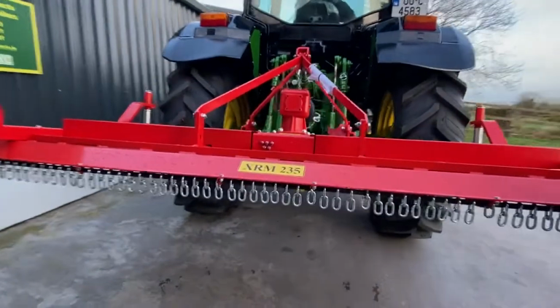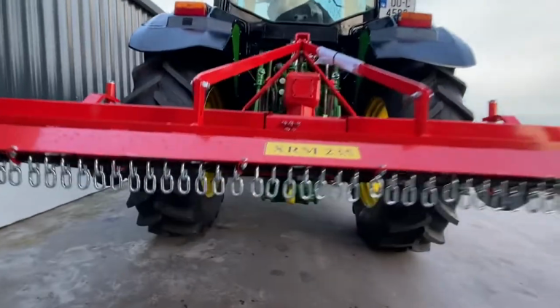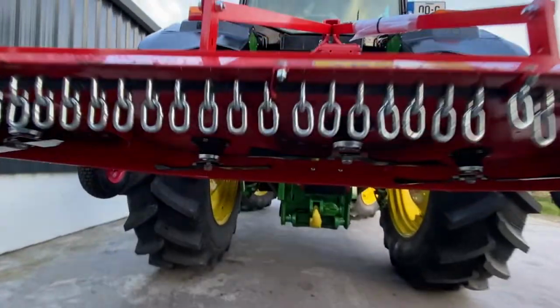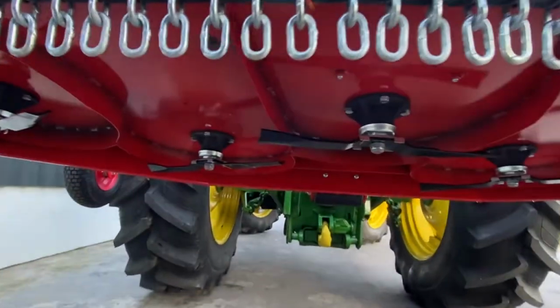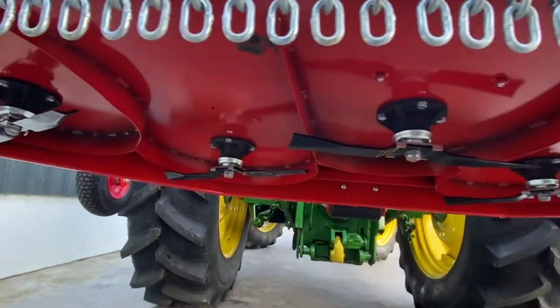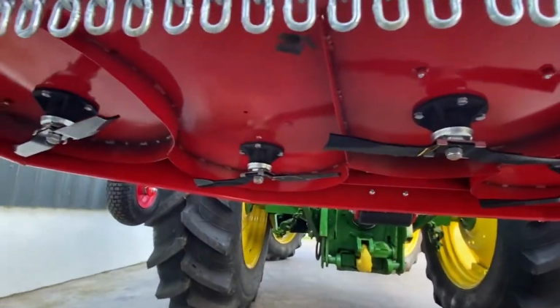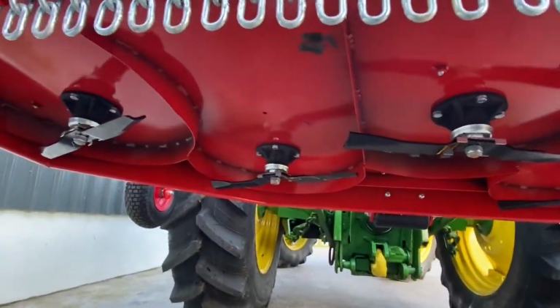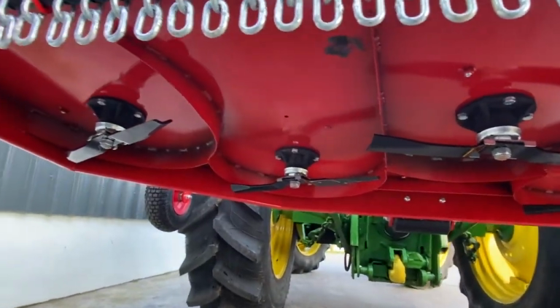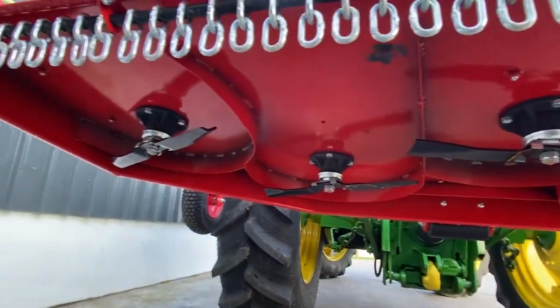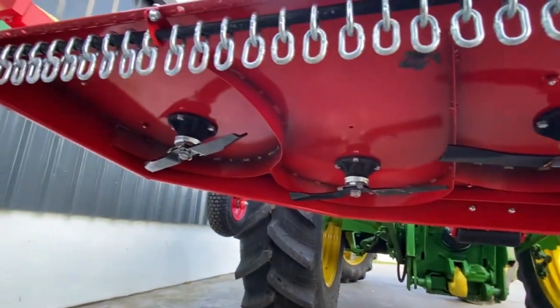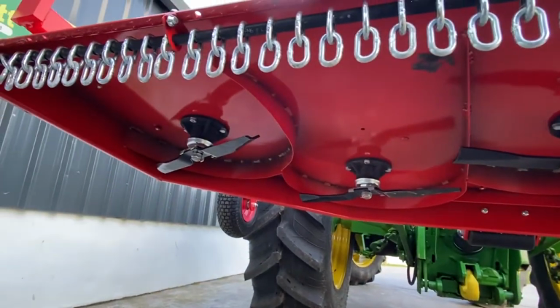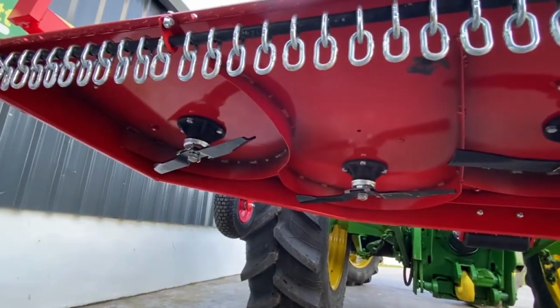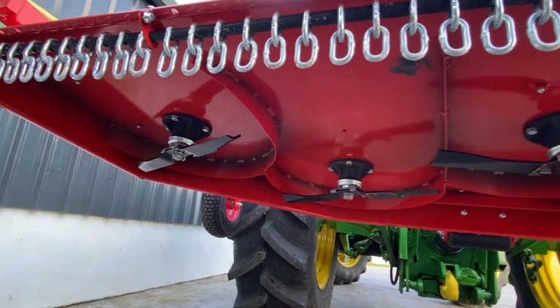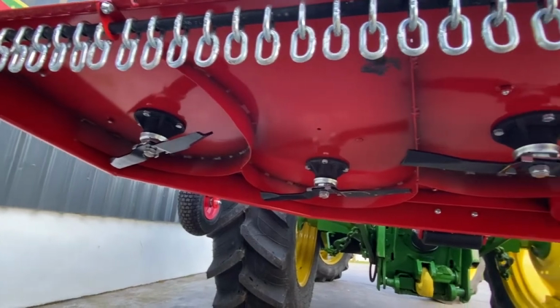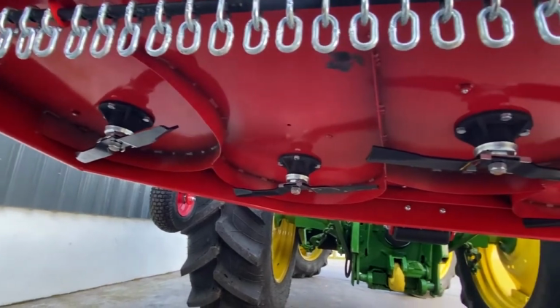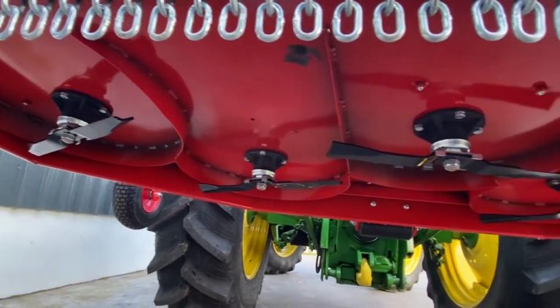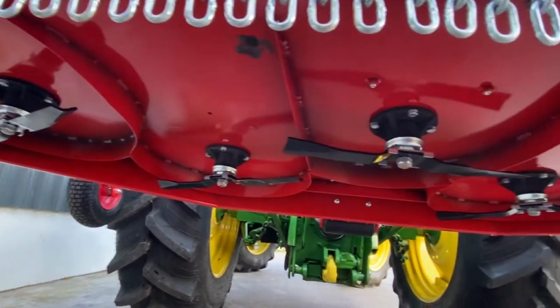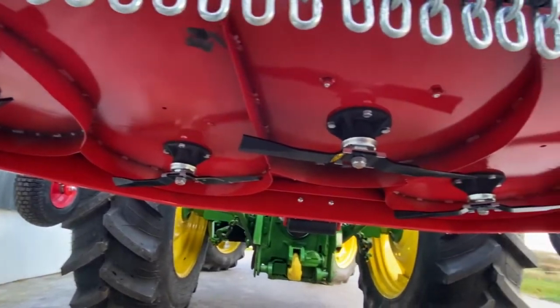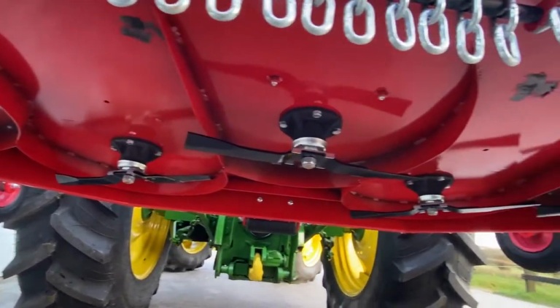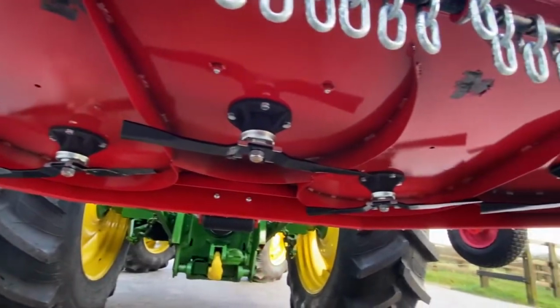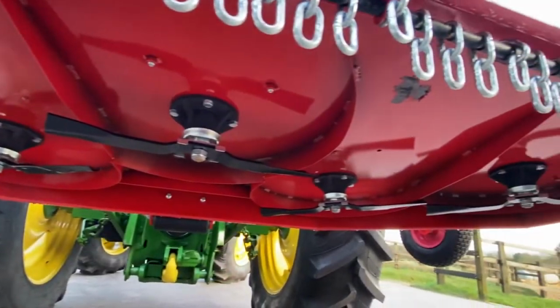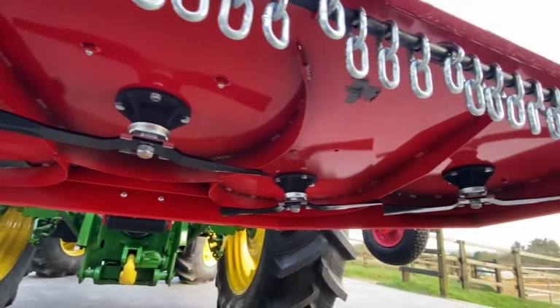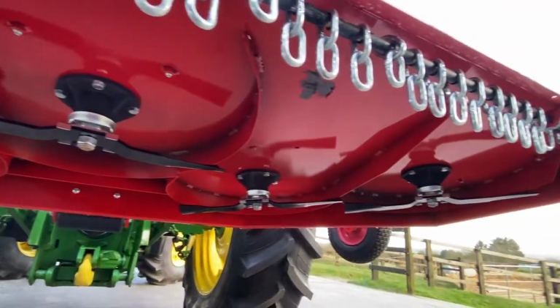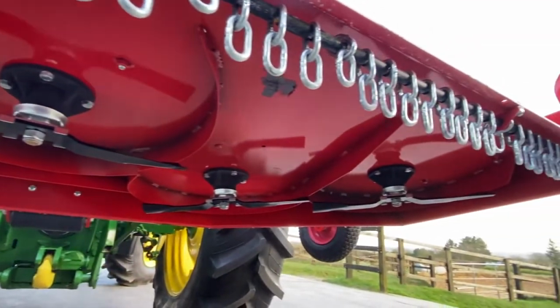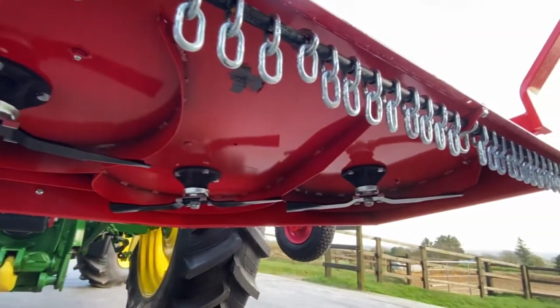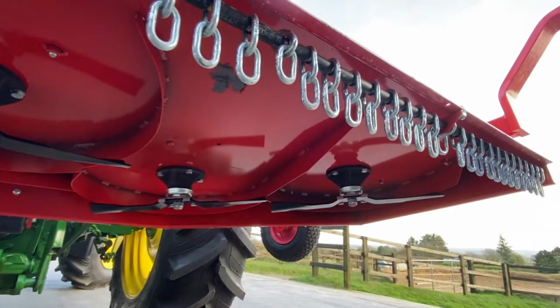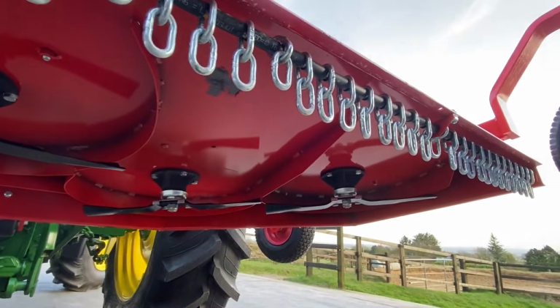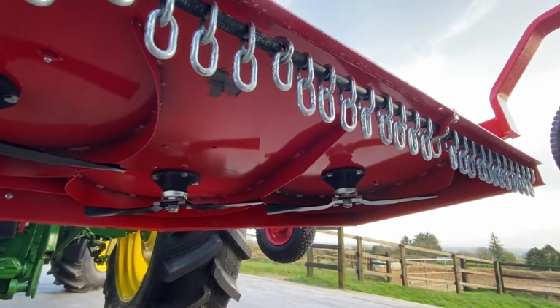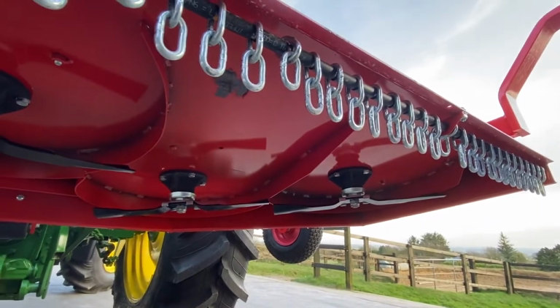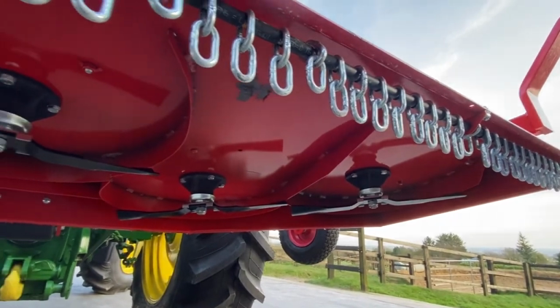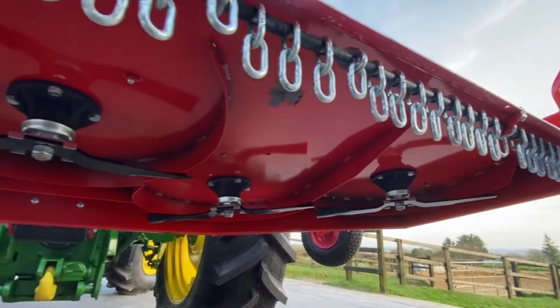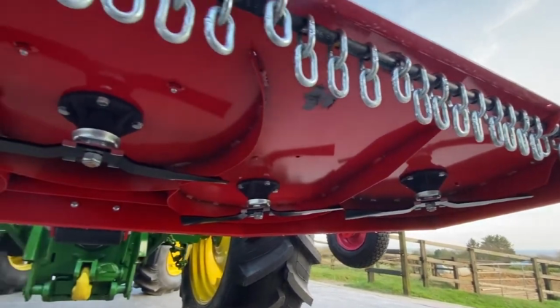This machine has got five rotors — one, two, three, four, five. And the blades overlap each other well, so there'll be no streaks when cutting.